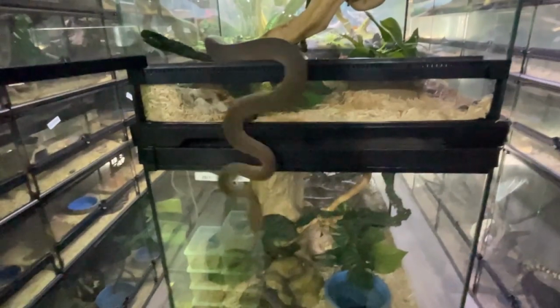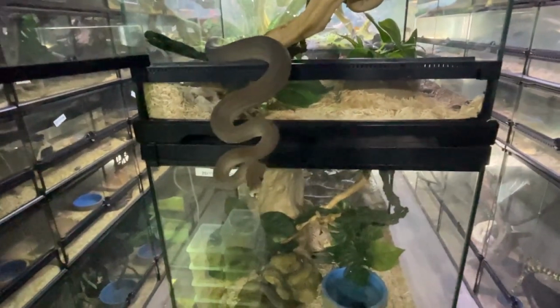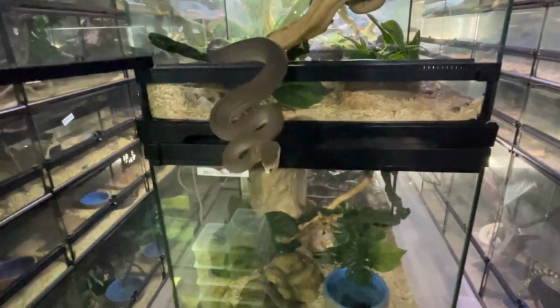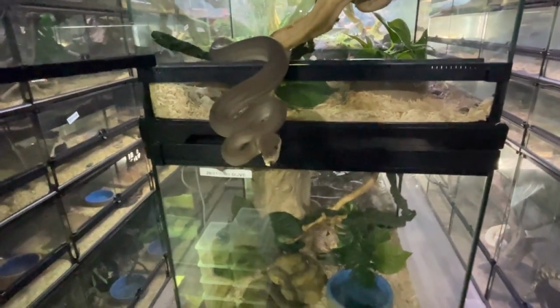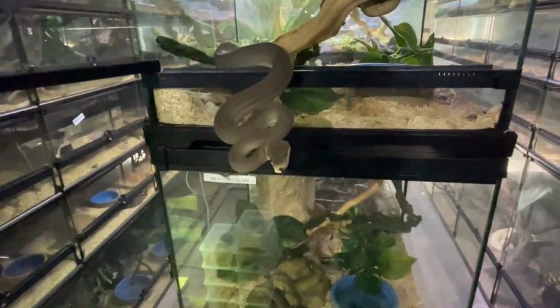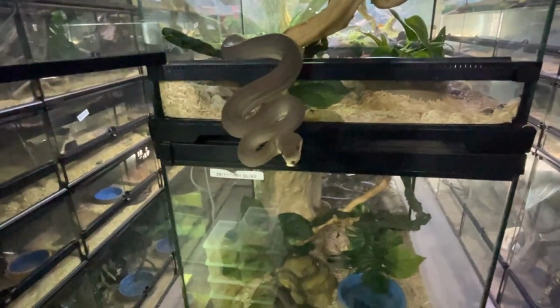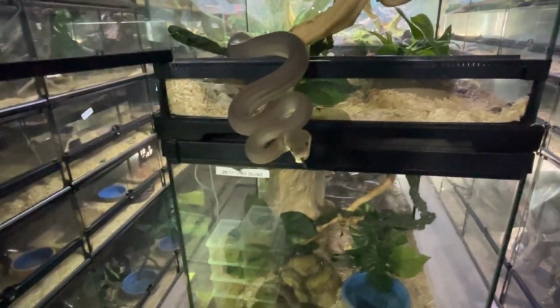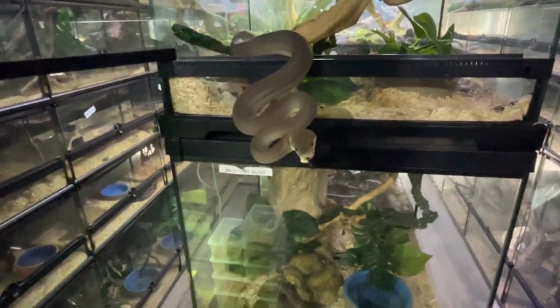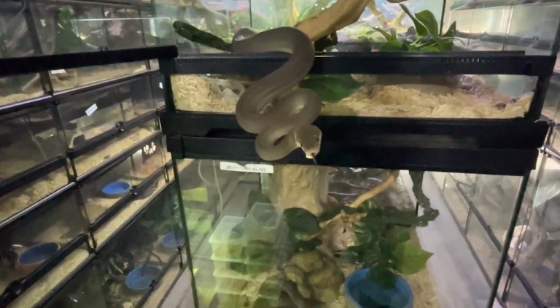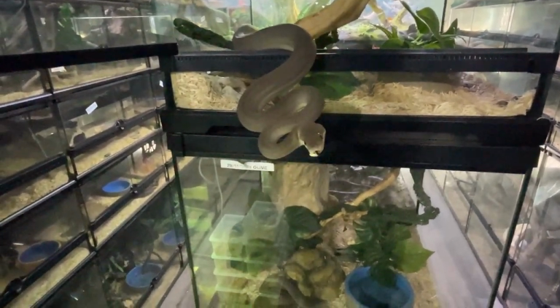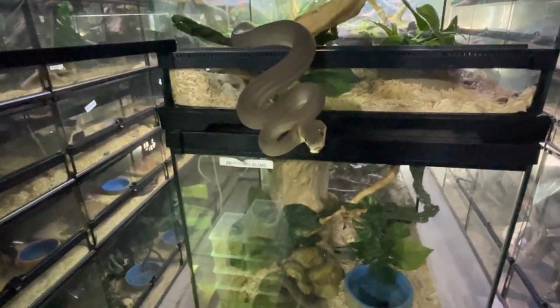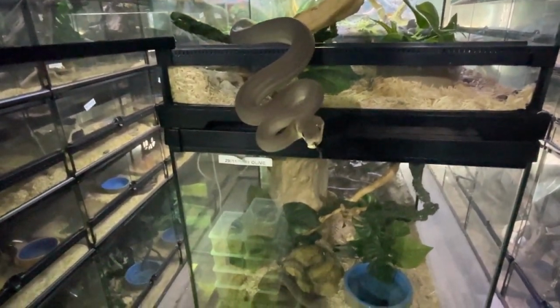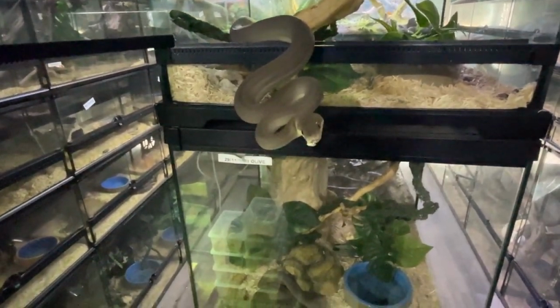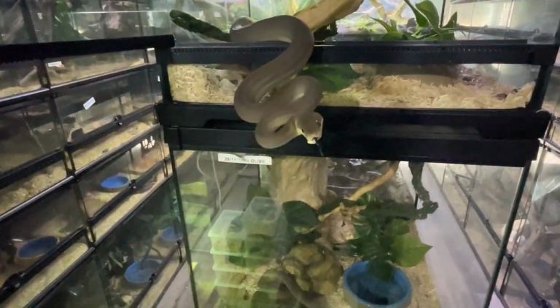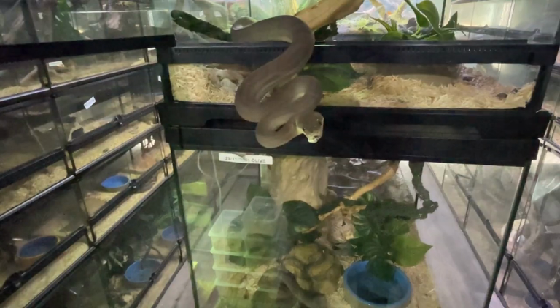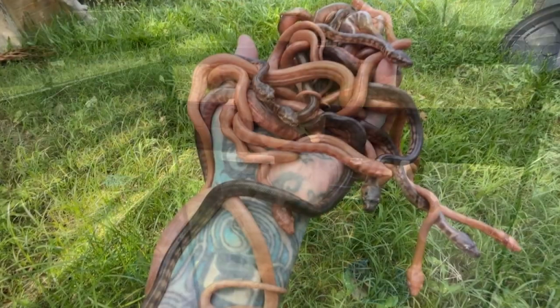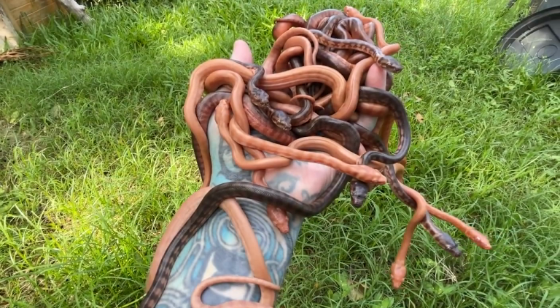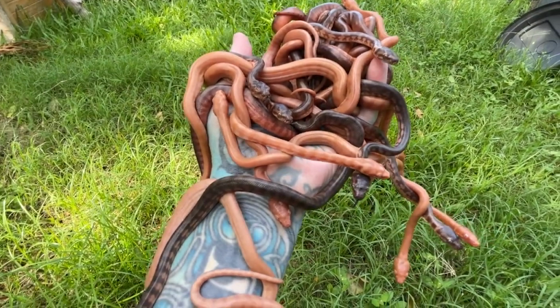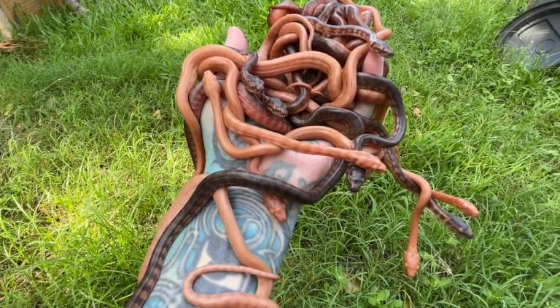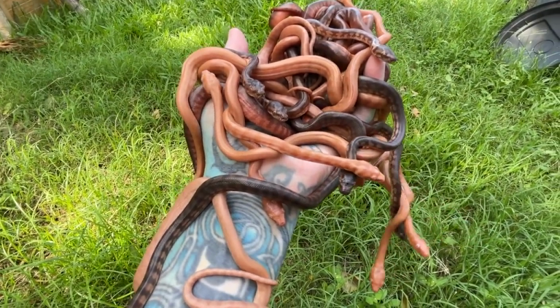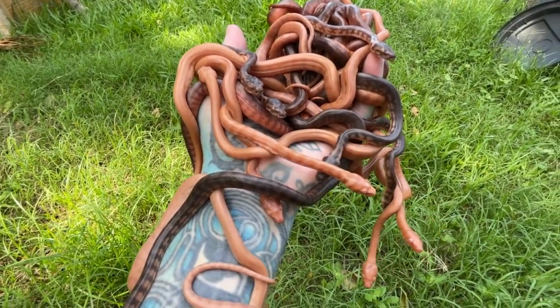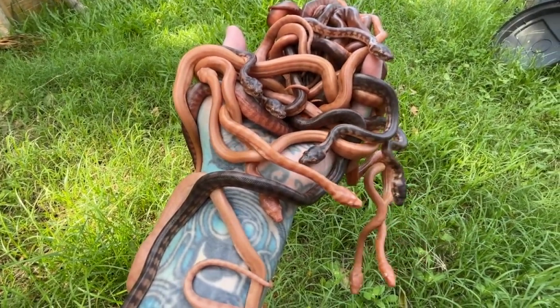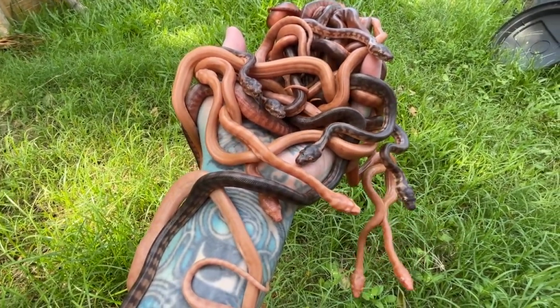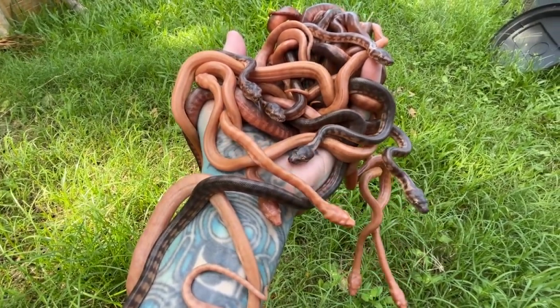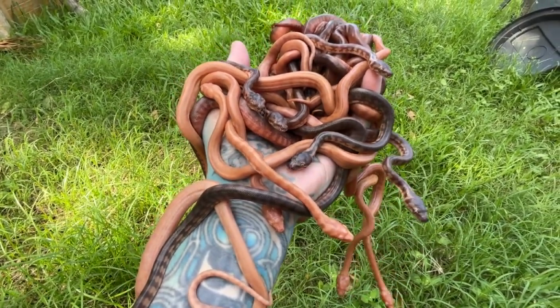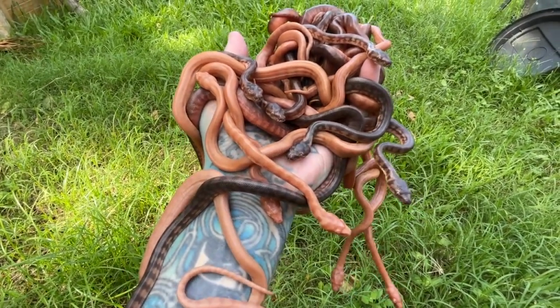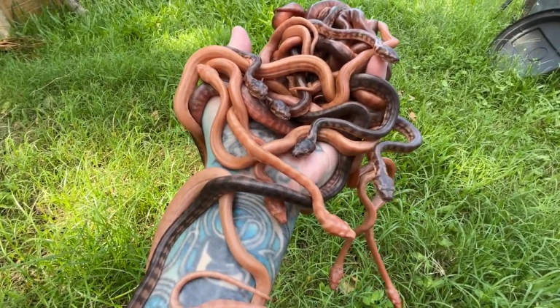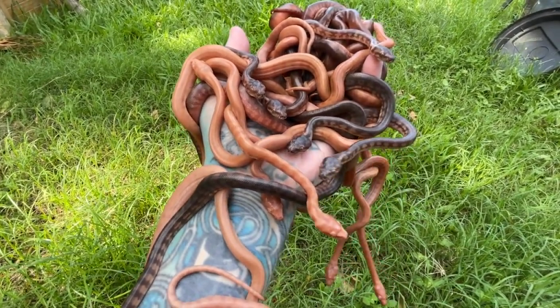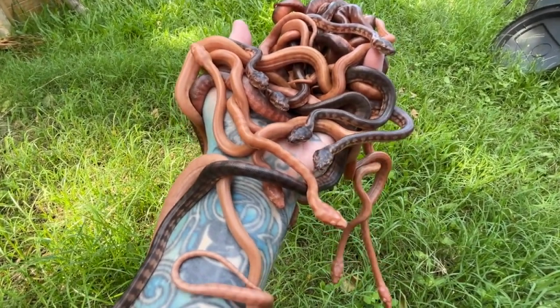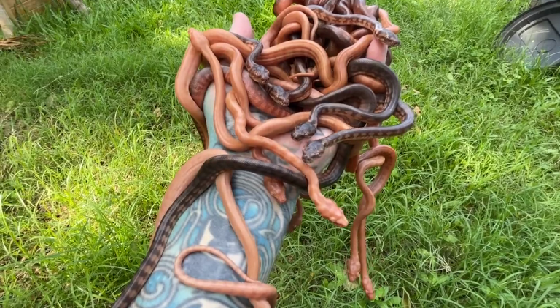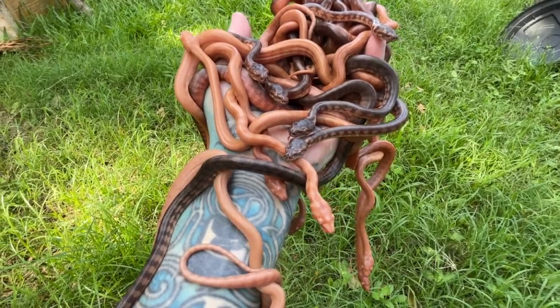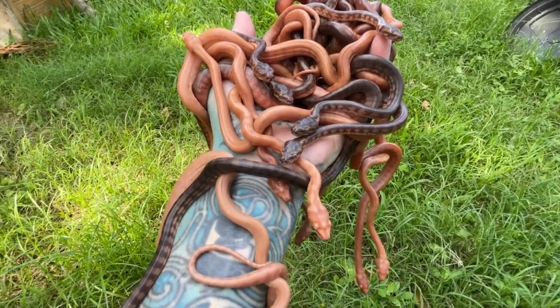You got my phone! Why would you do that? And welcome back to another reptile video. Here is a handful of baby pythons.